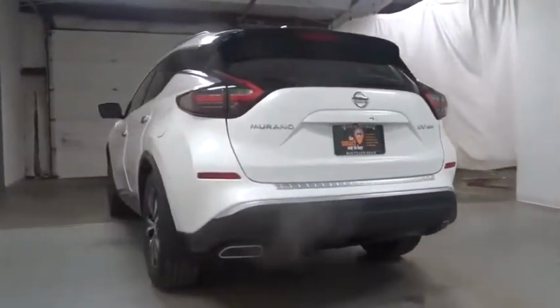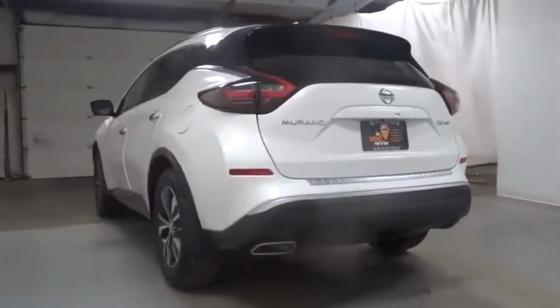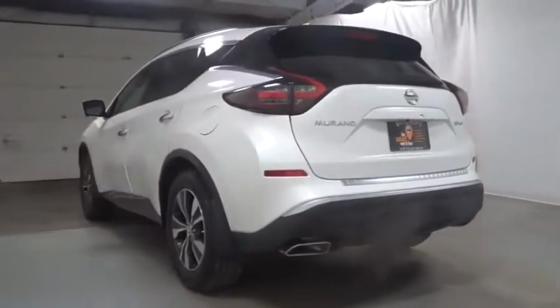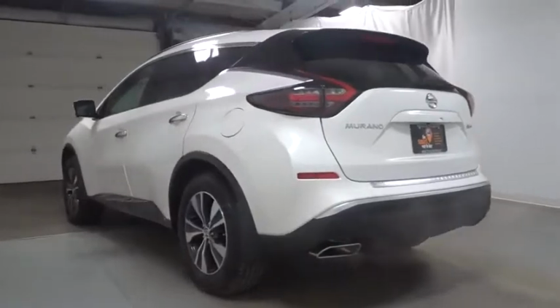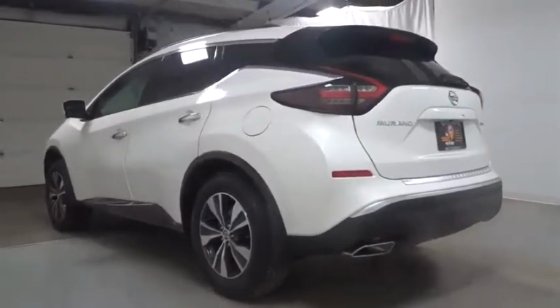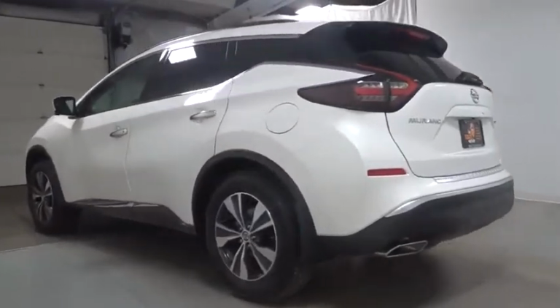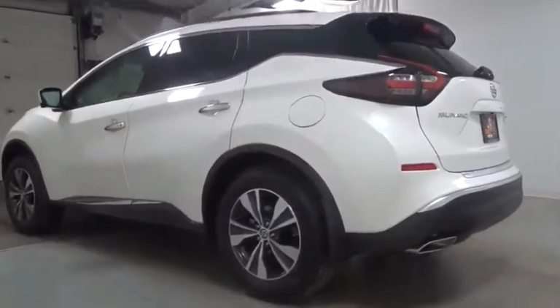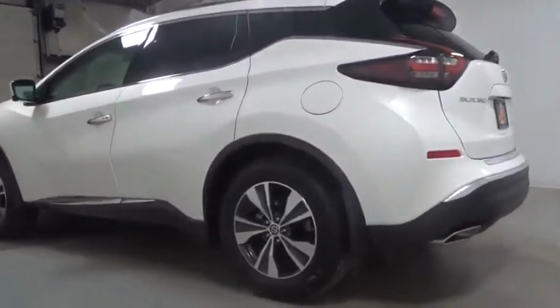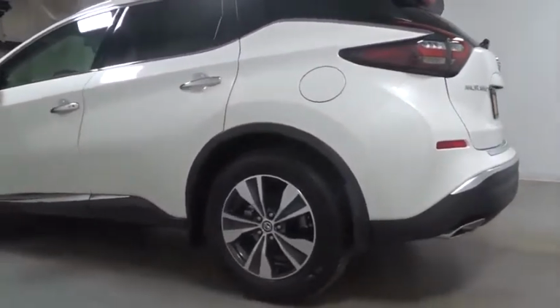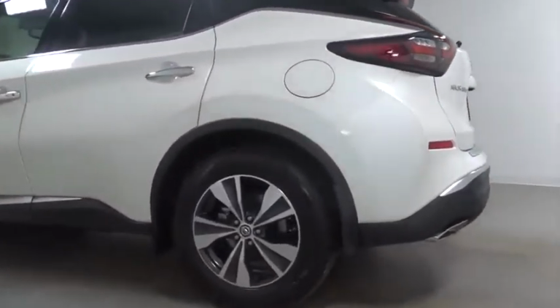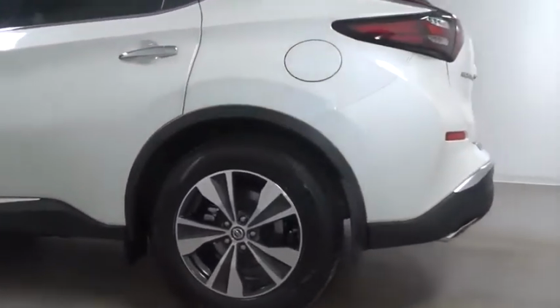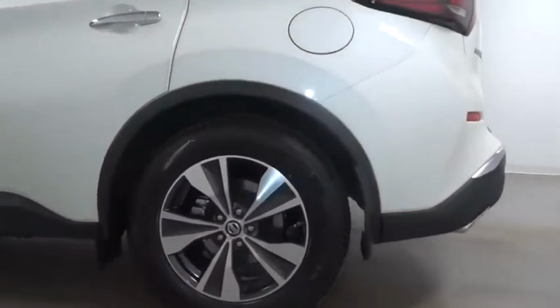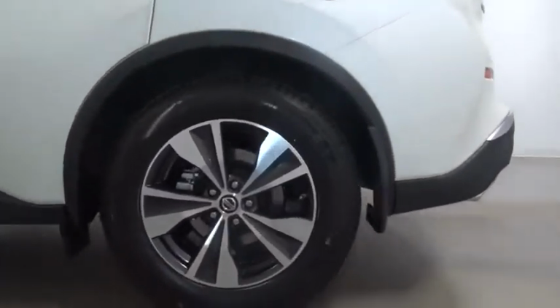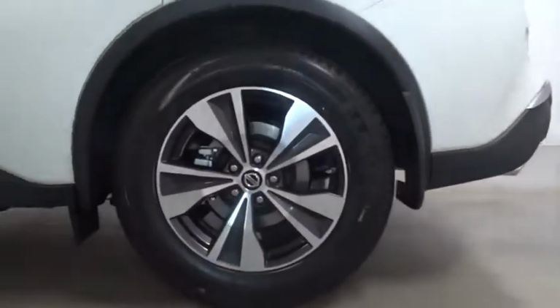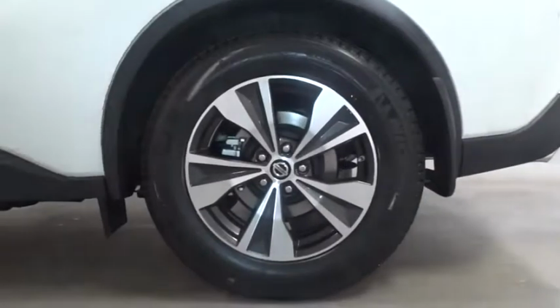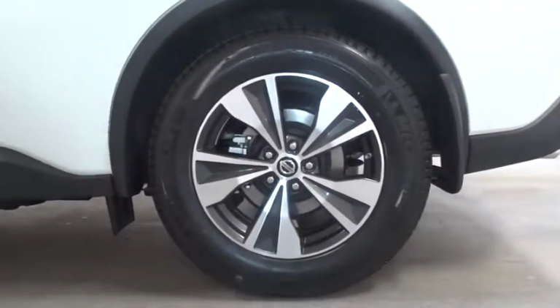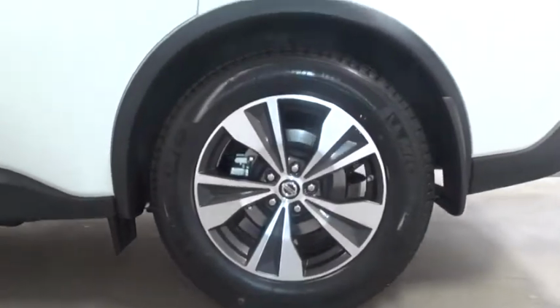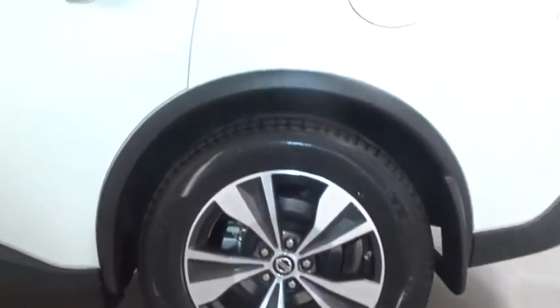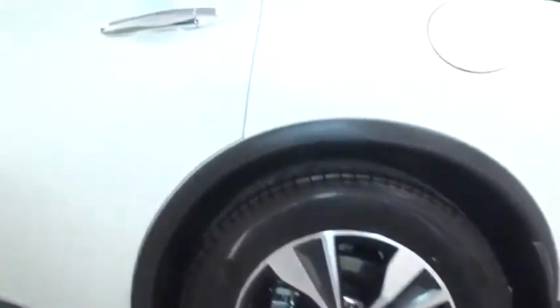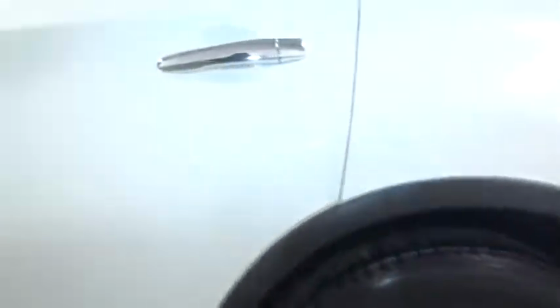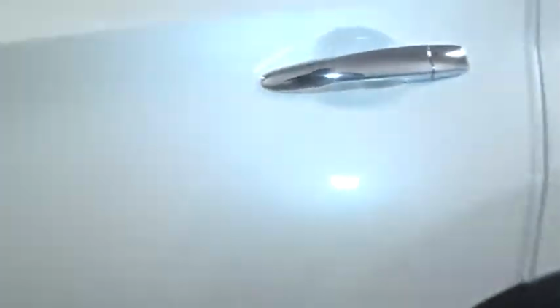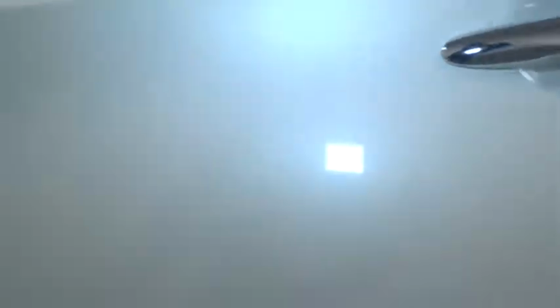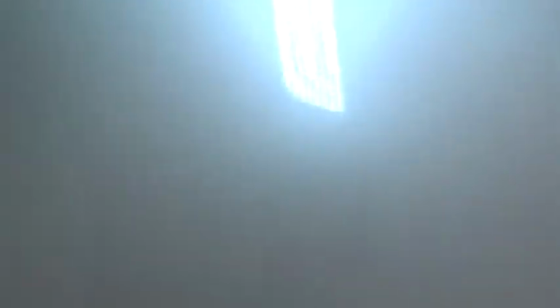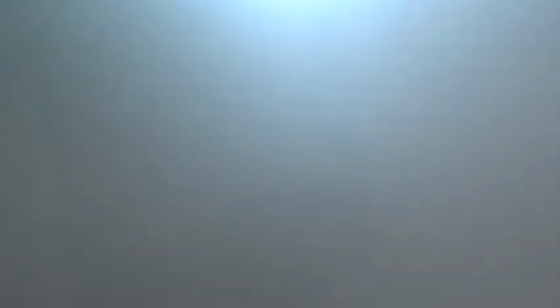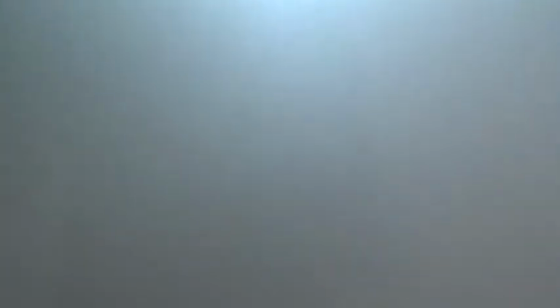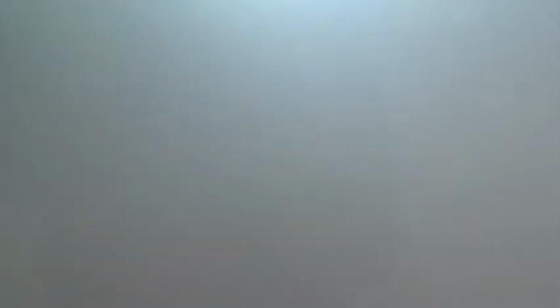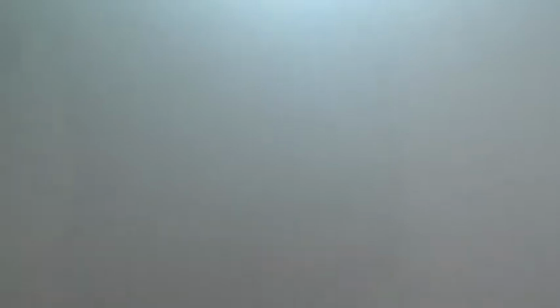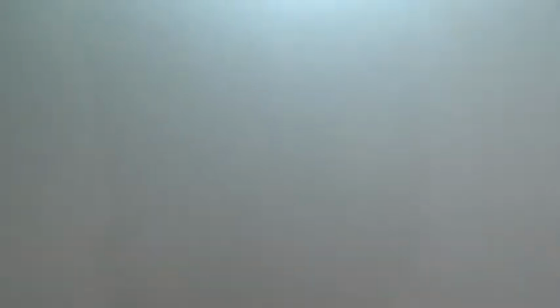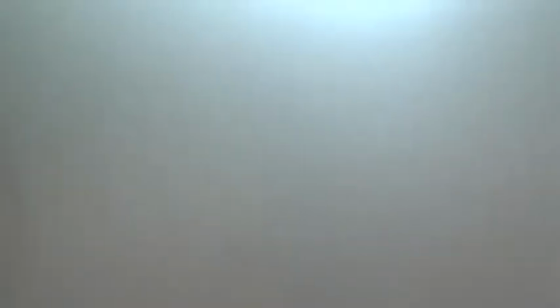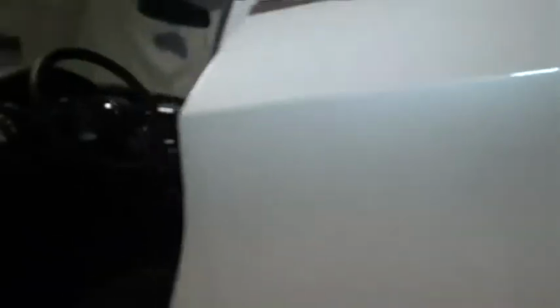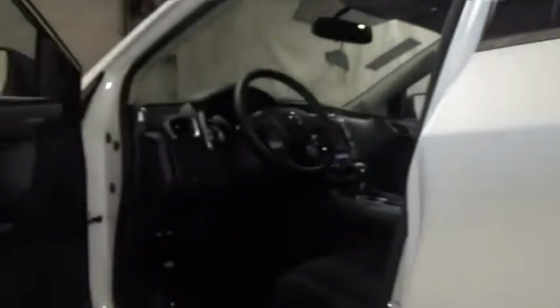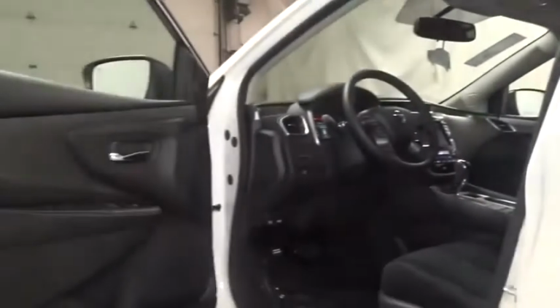Keyless entry, leather-wrapped steering wheel, electronic stability control, clock, trip computer, tachometer, Sirius satellite radio, outside temperature gauge, cloth seat trim, tinted glass, engine immobilizer, leather shift knob.